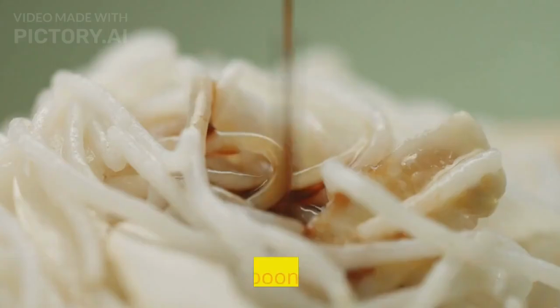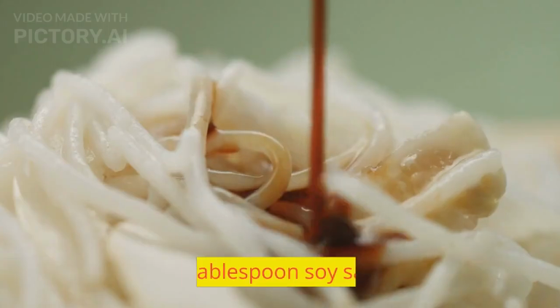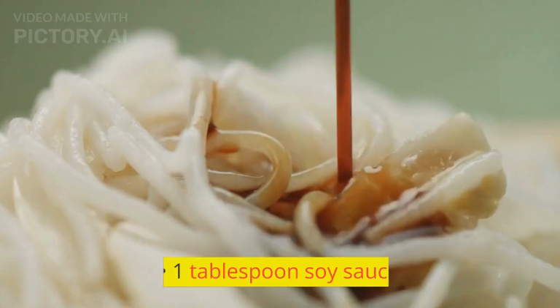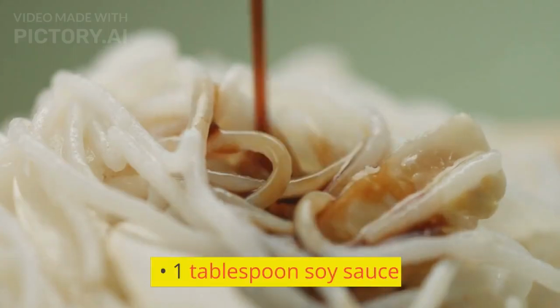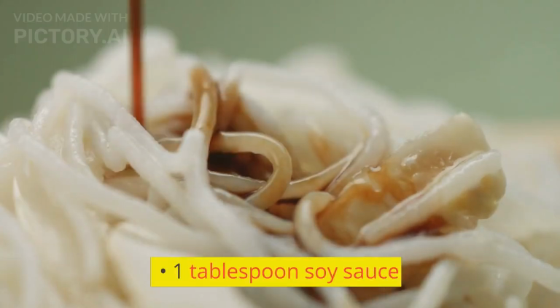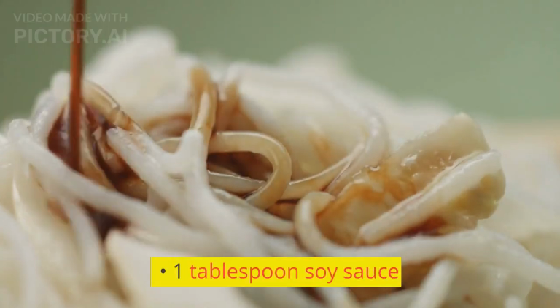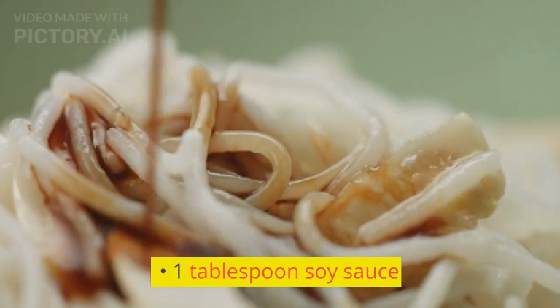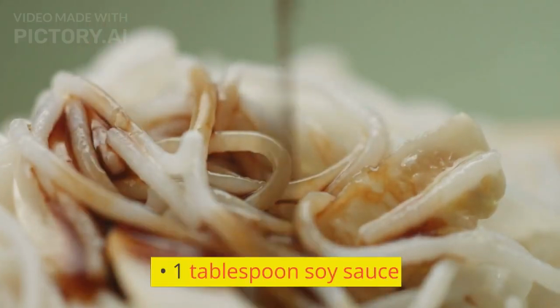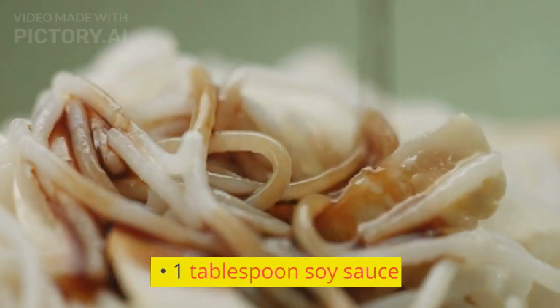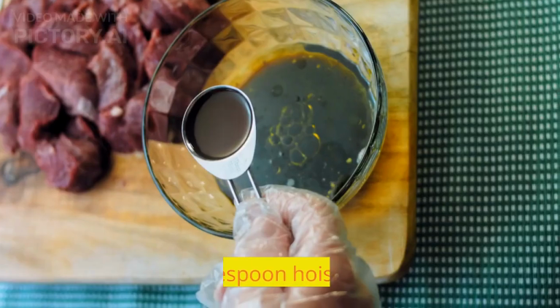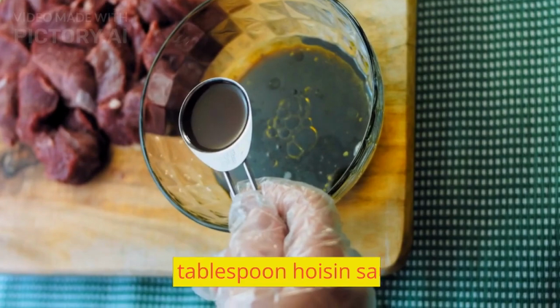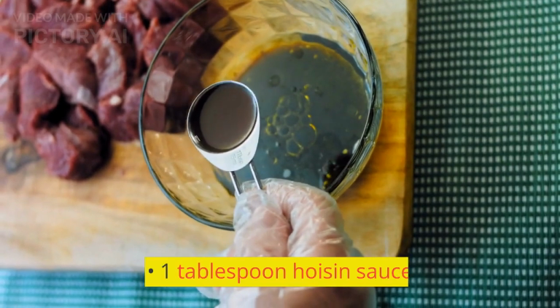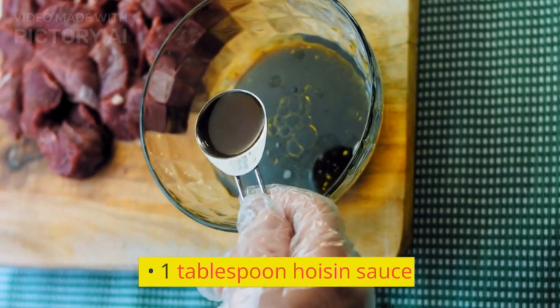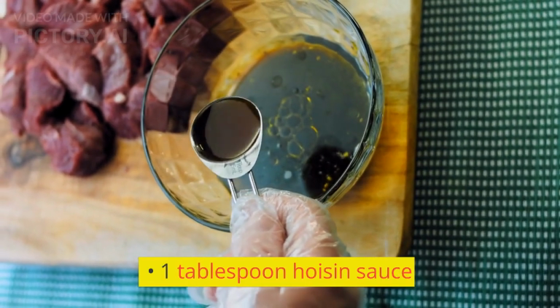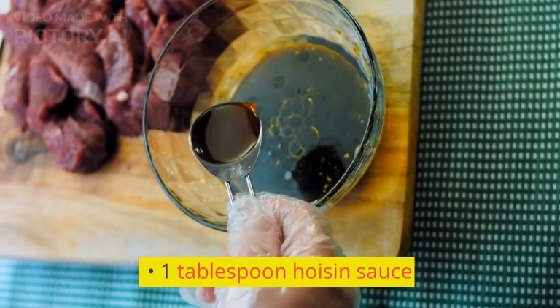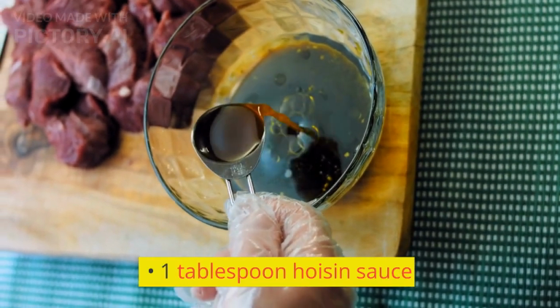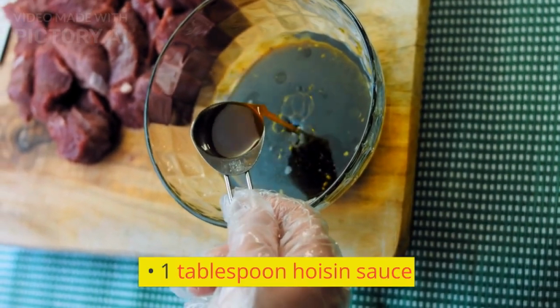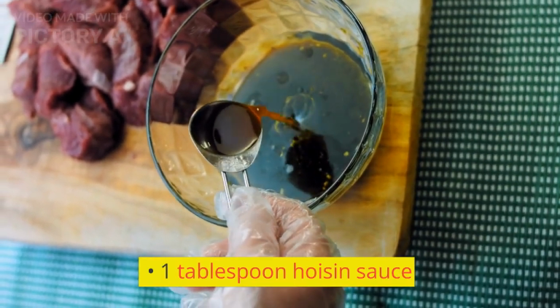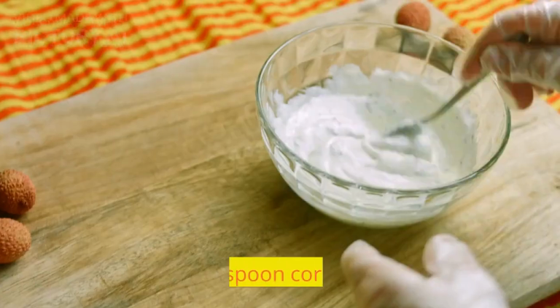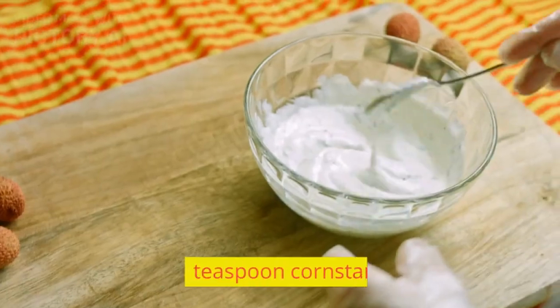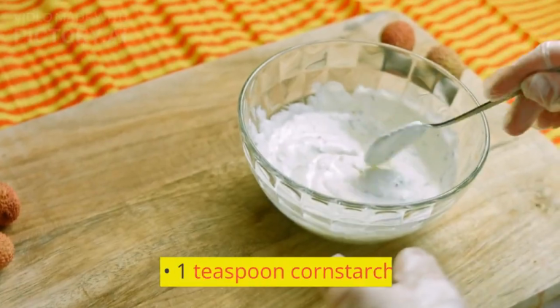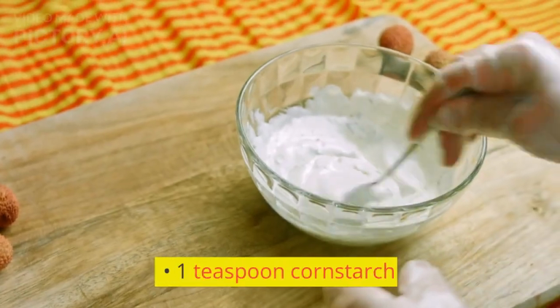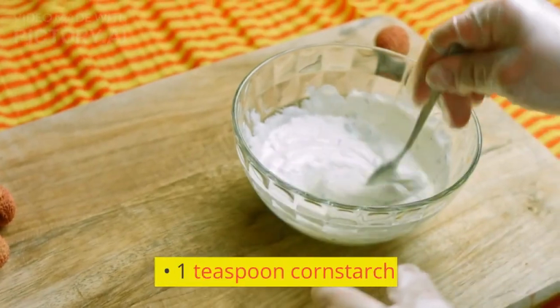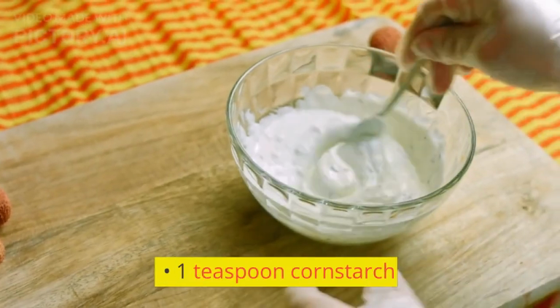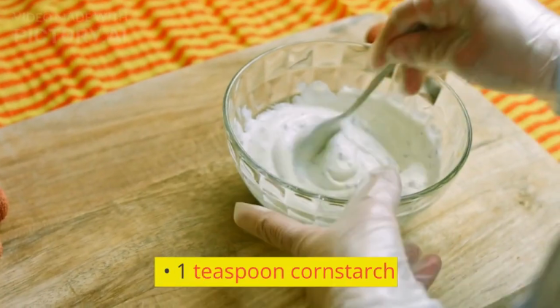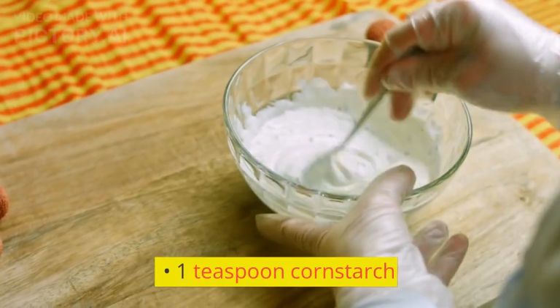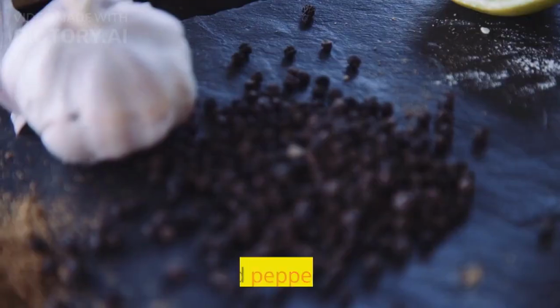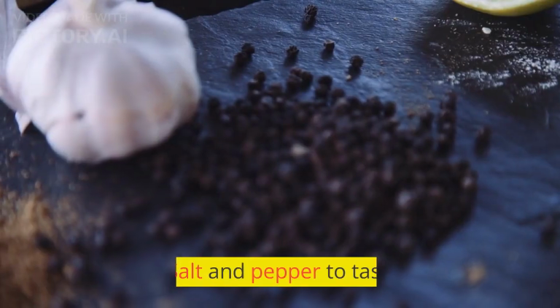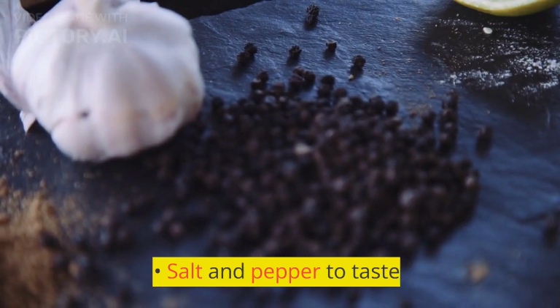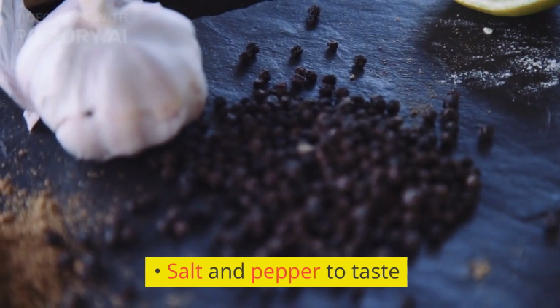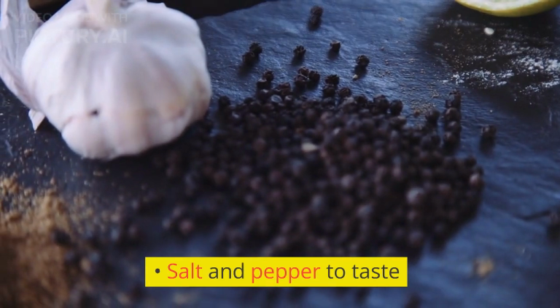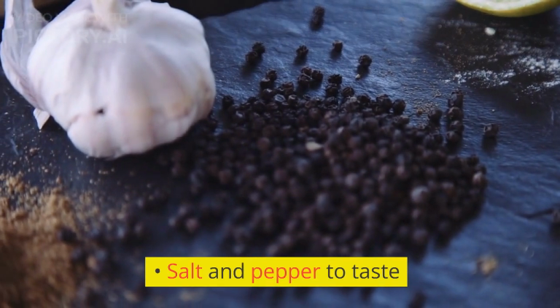1 tablespoon soy sauce; 1 tablespoon hoisin sauce; 1 teaspoon cornstarch. Salt and pepper to taste.